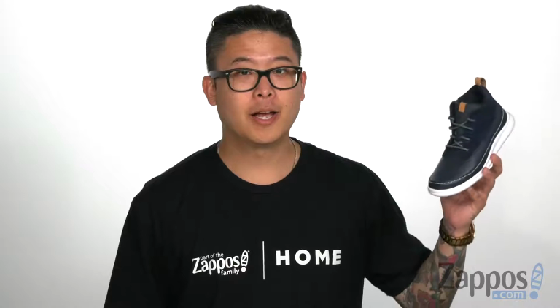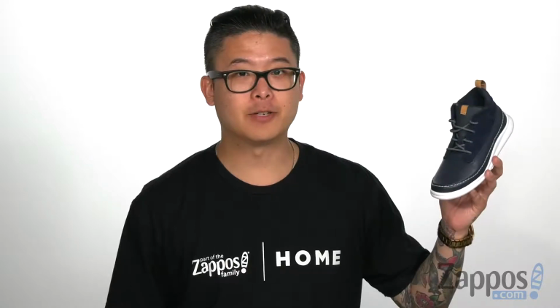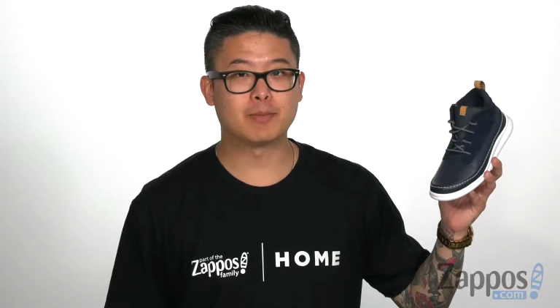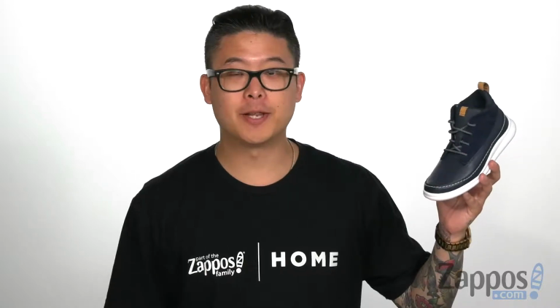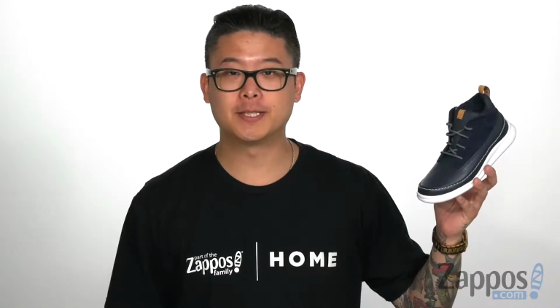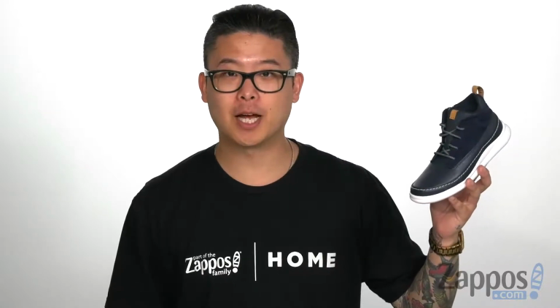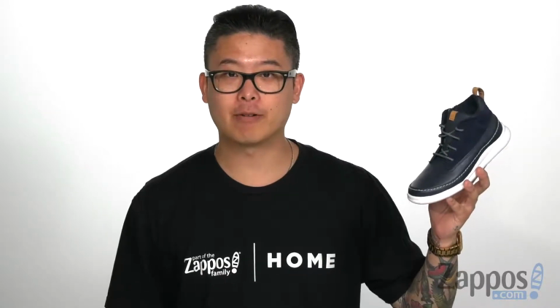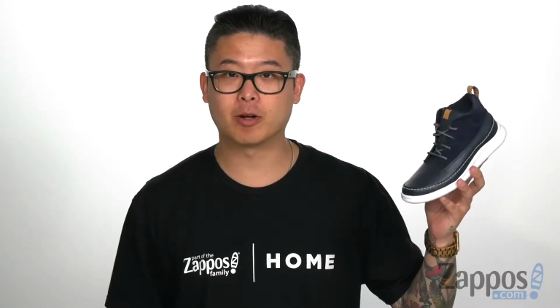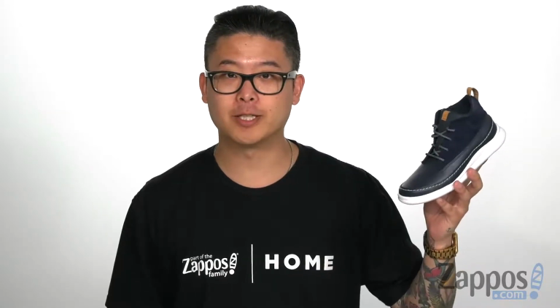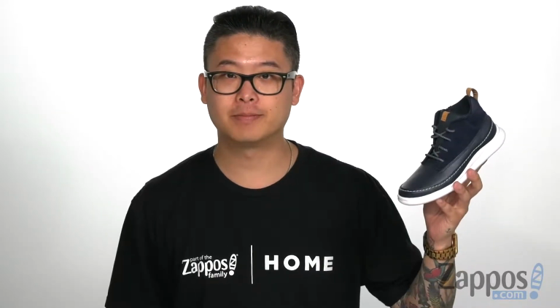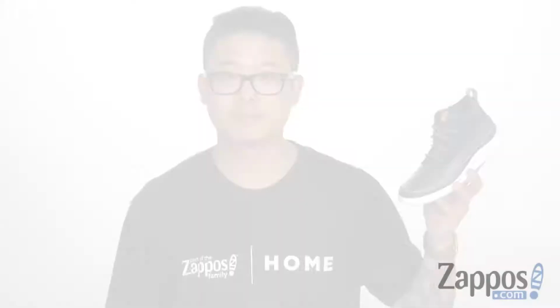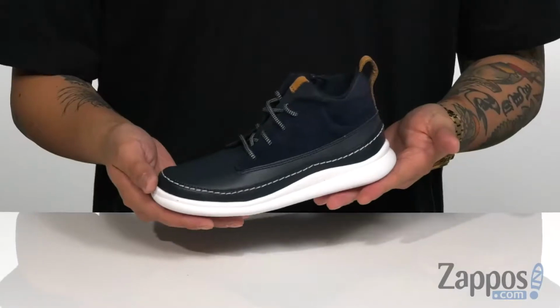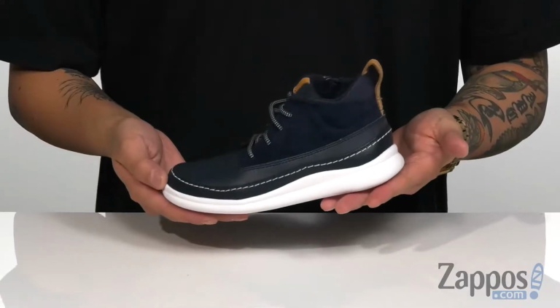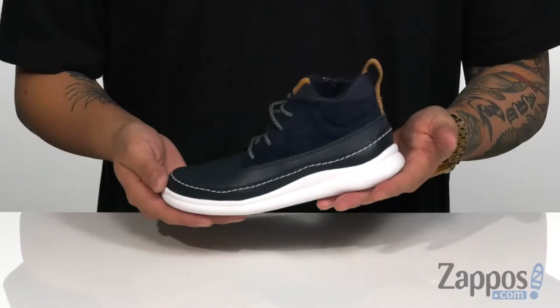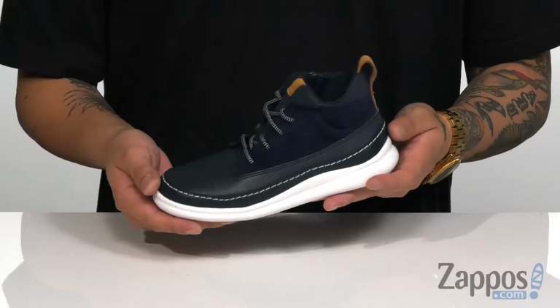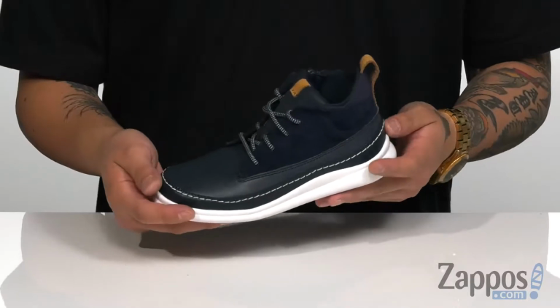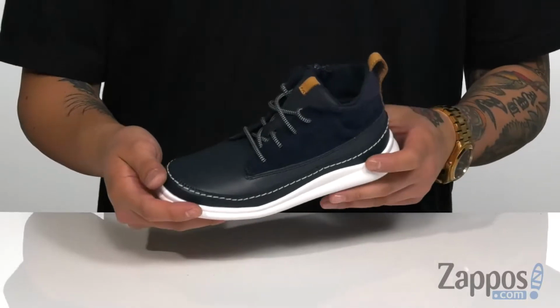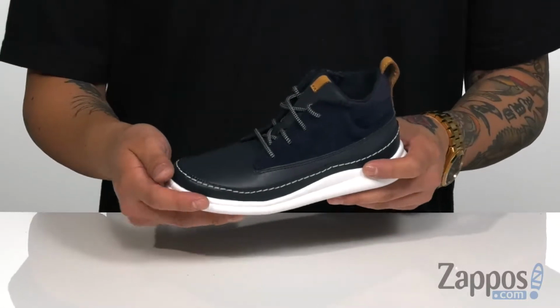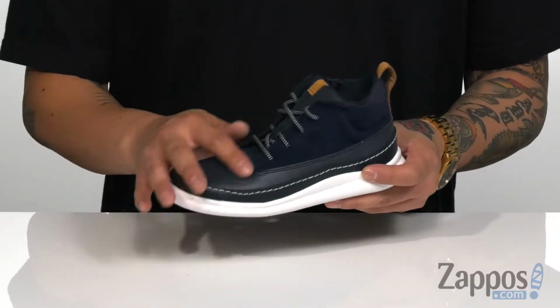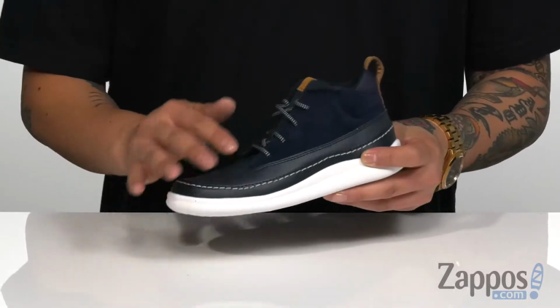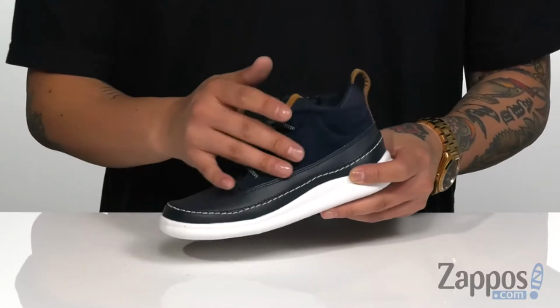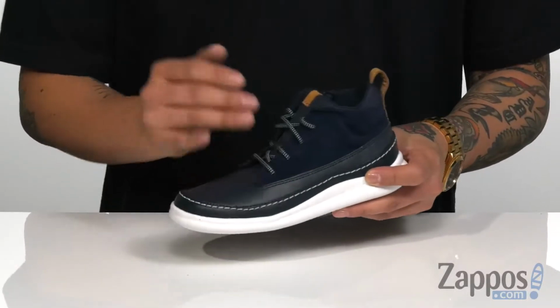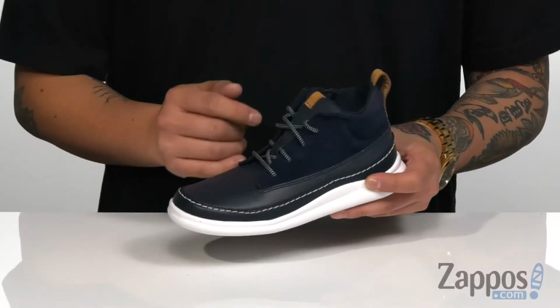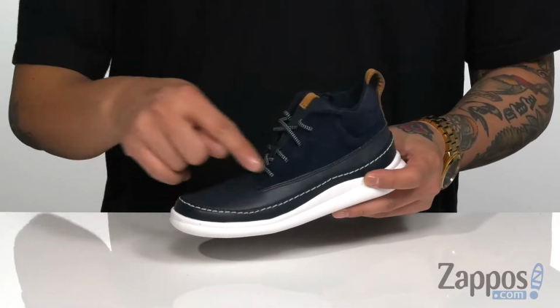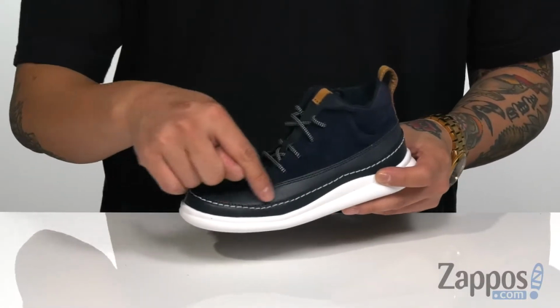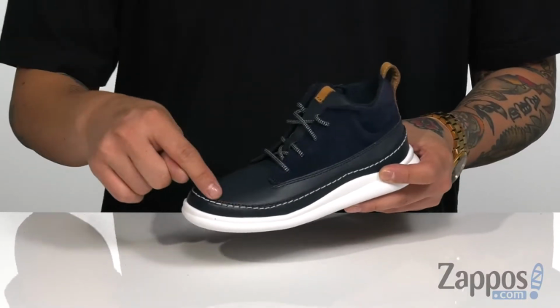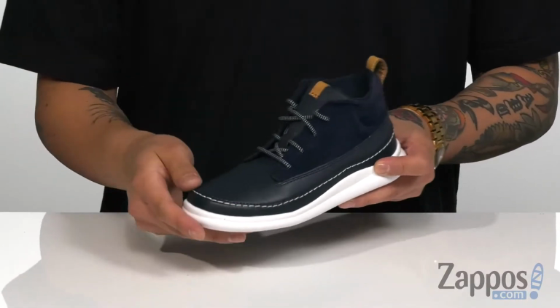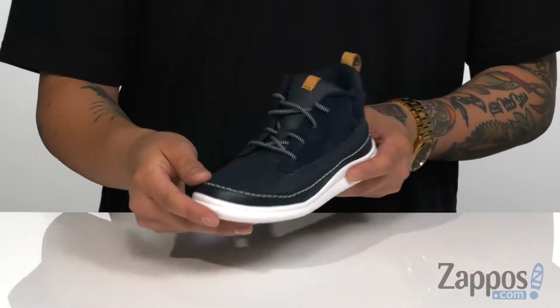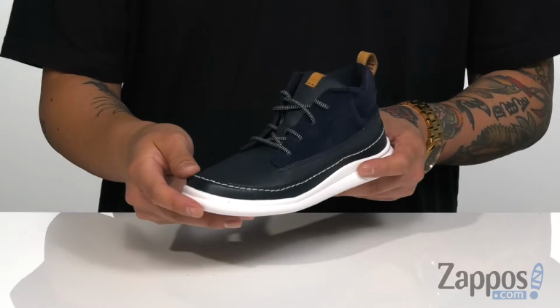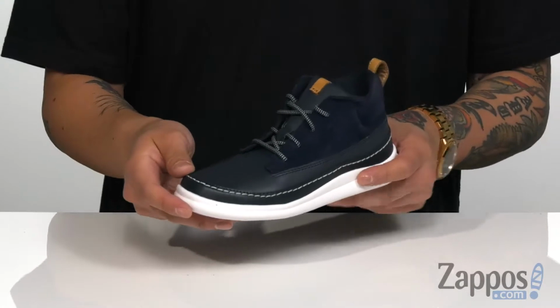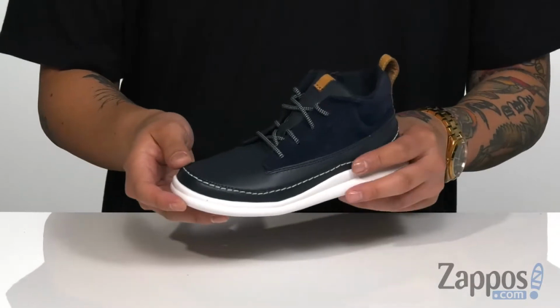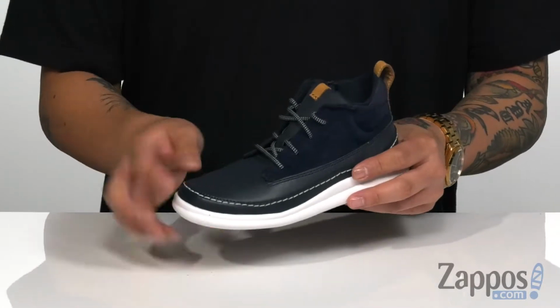Hey, it's Andrew from Zappos and this is the Cloud Air from Clark's Kids. This stylish shoe features a very durable leather upper with soft suede detailing. Contrast stitching around gives it a pop of style.